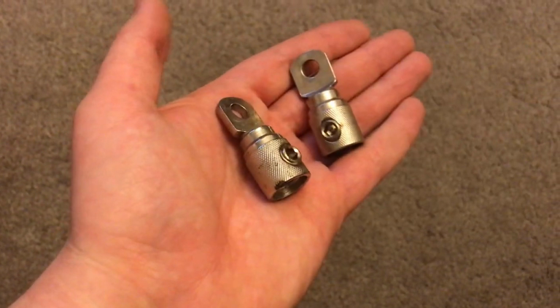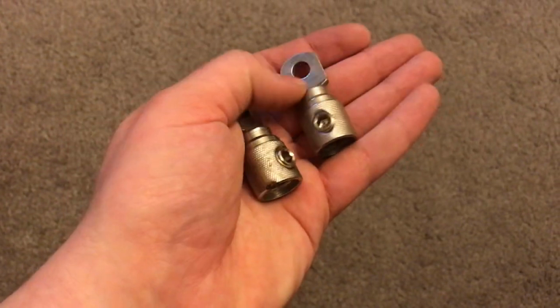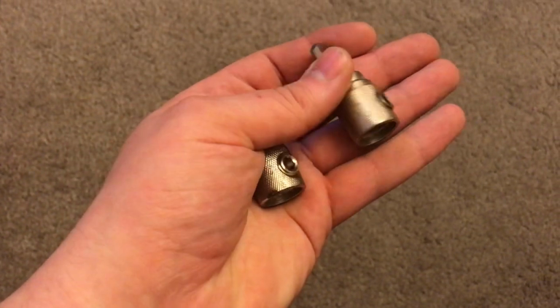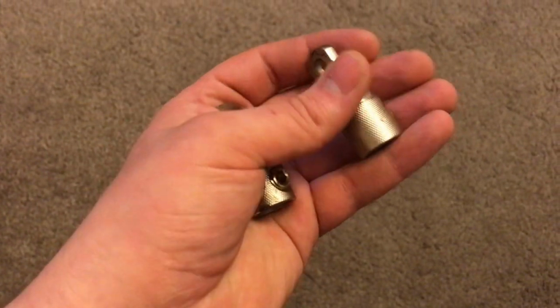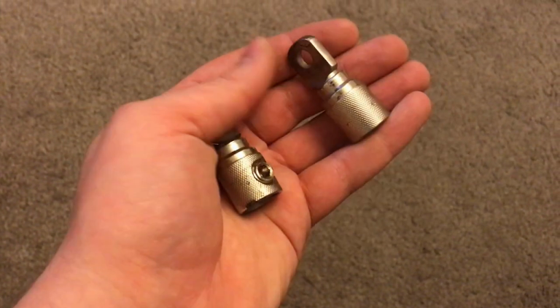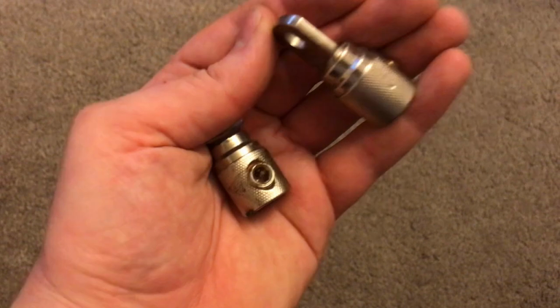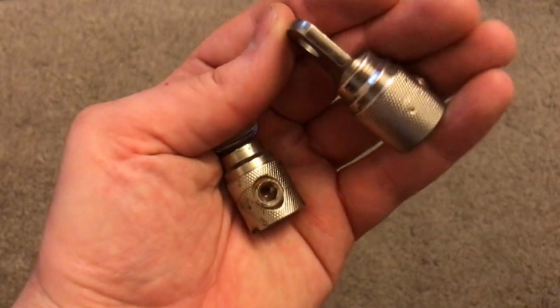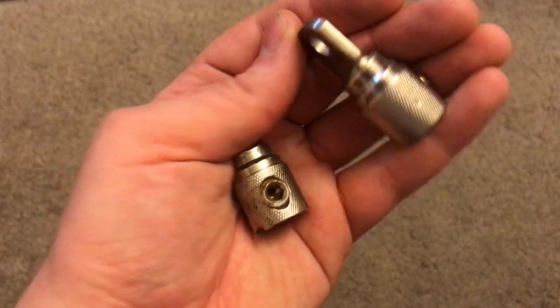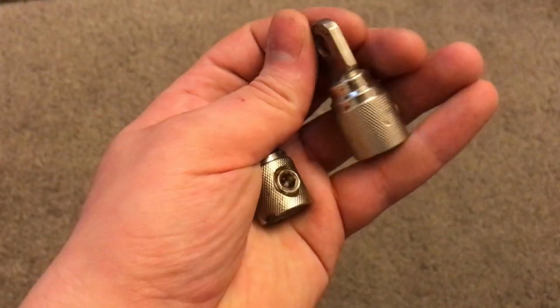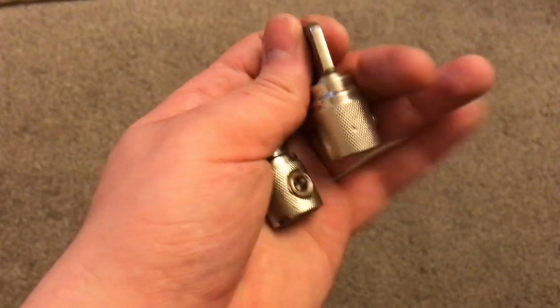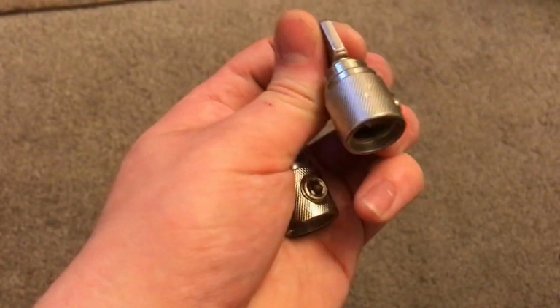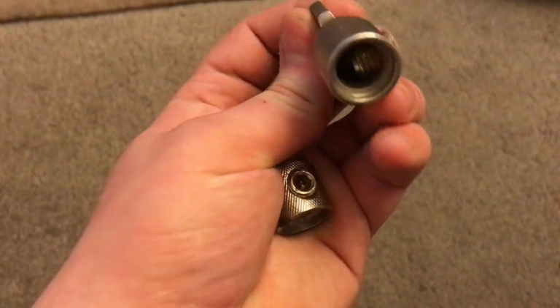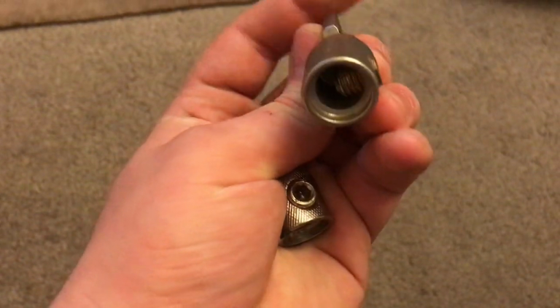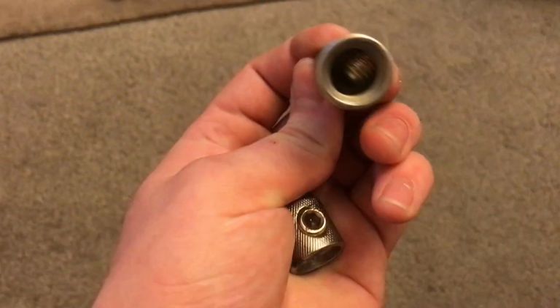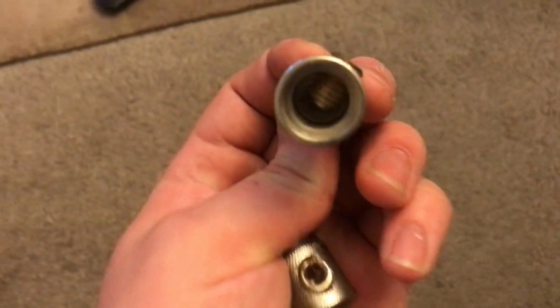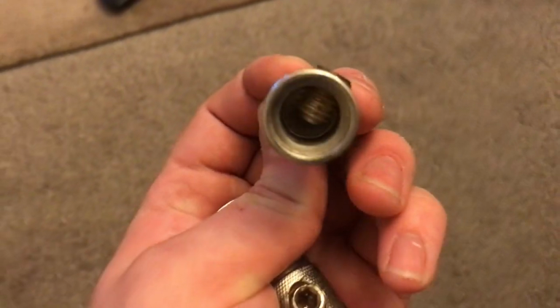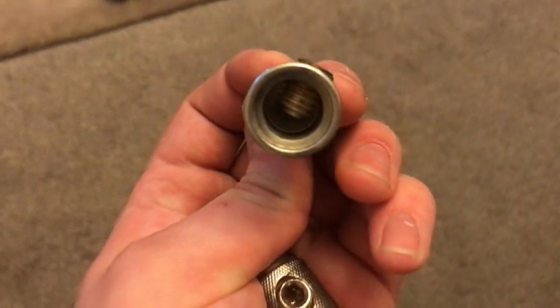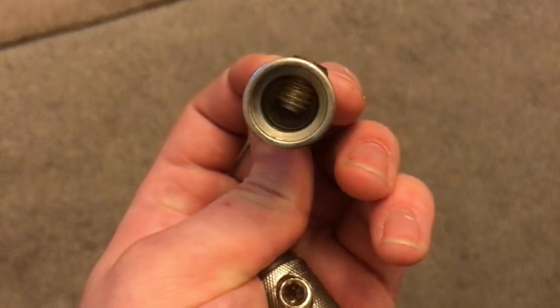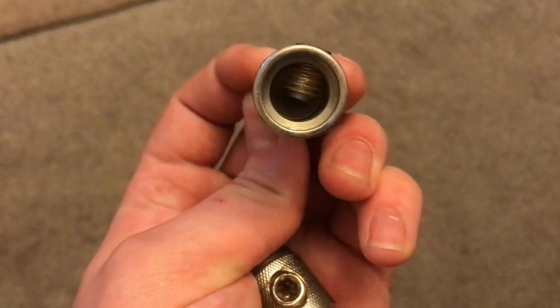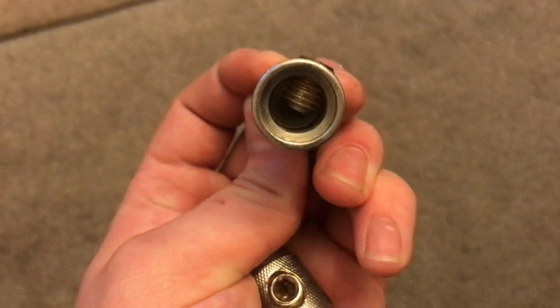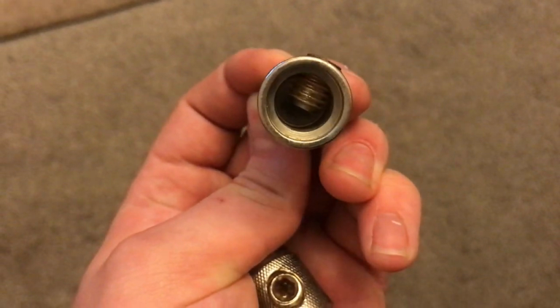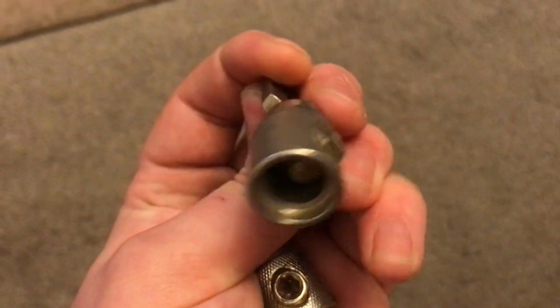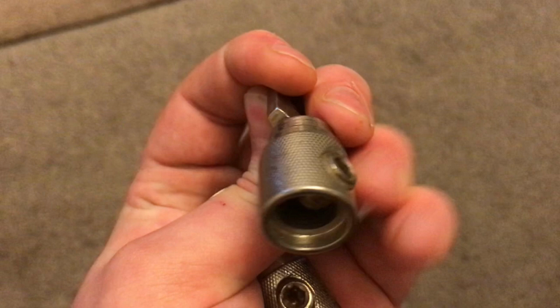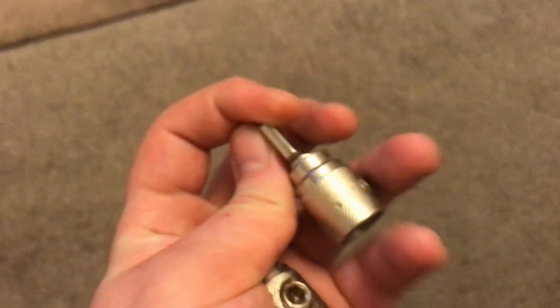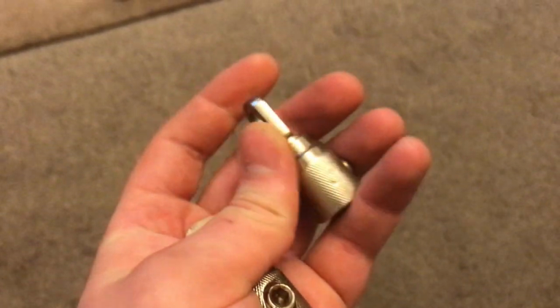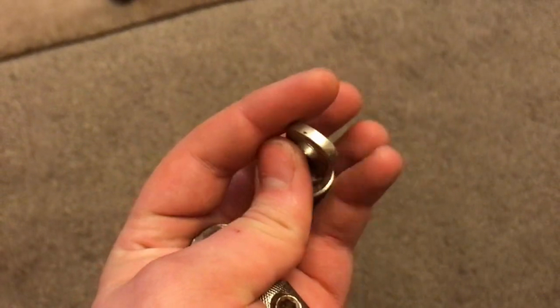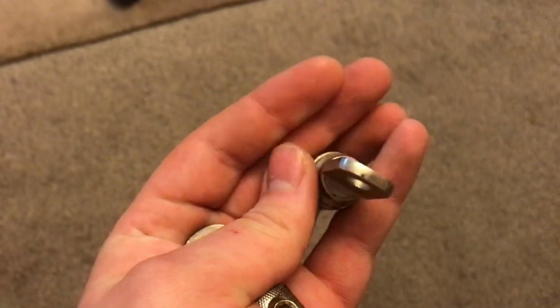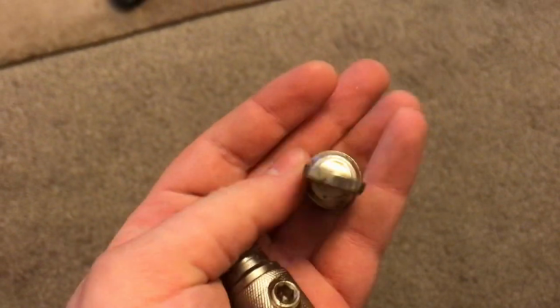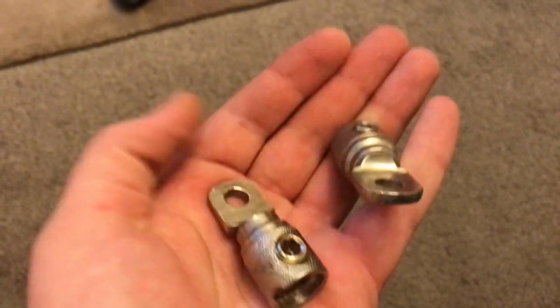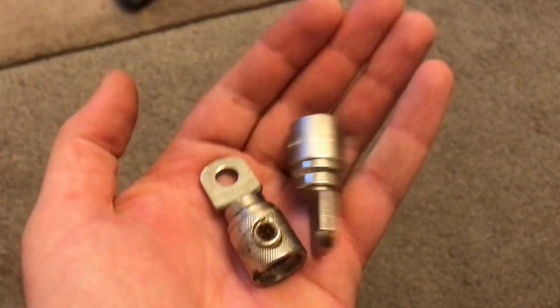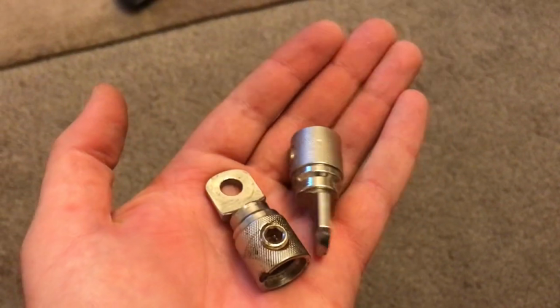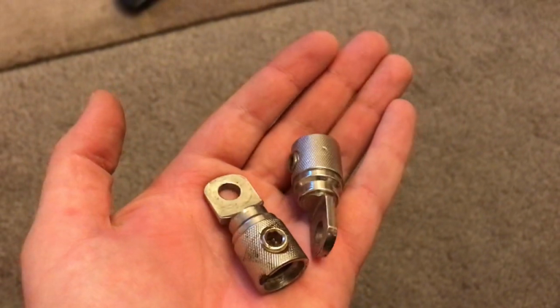So here they are. They are called screw ring terminals or wire coupler terminals. Depending on the size they are around £10 or $15.